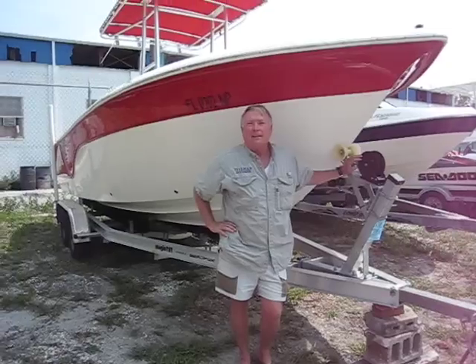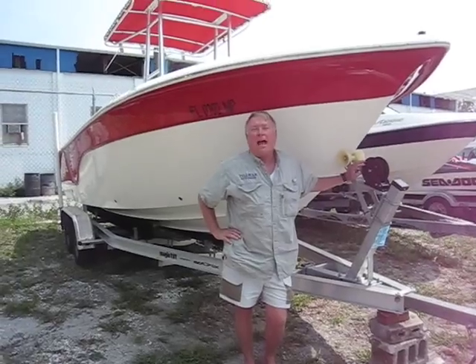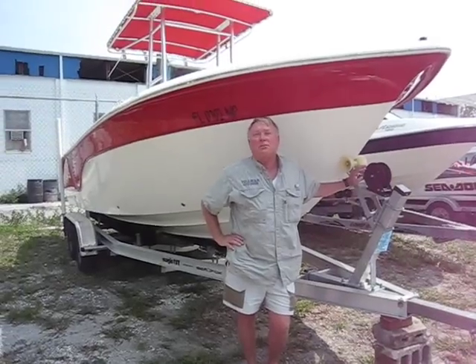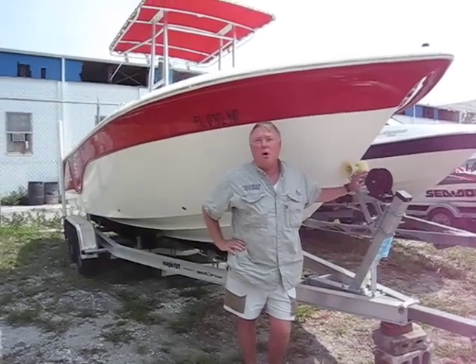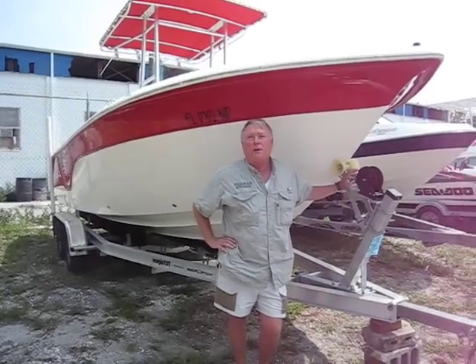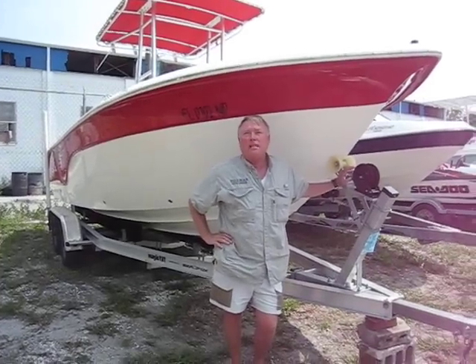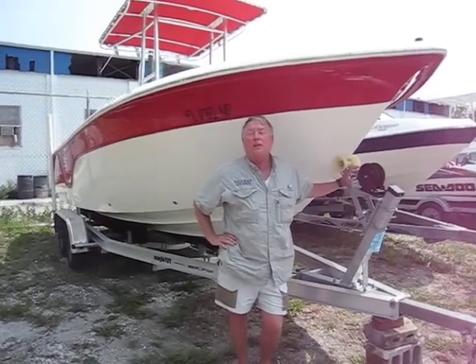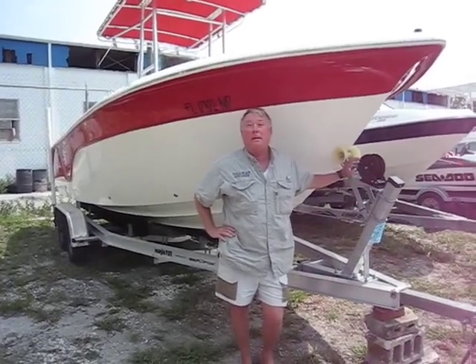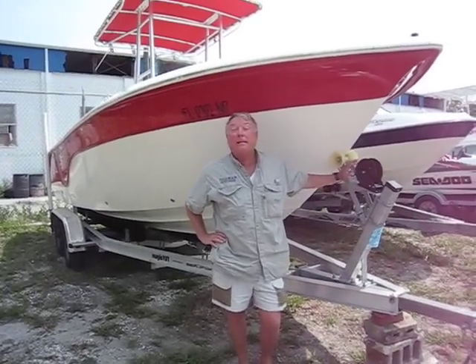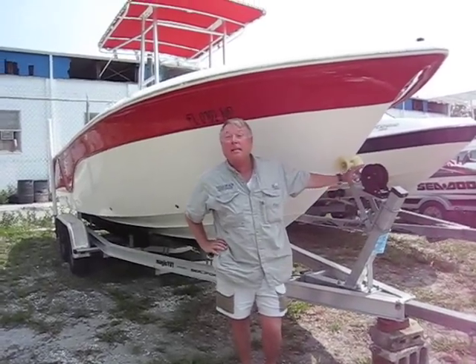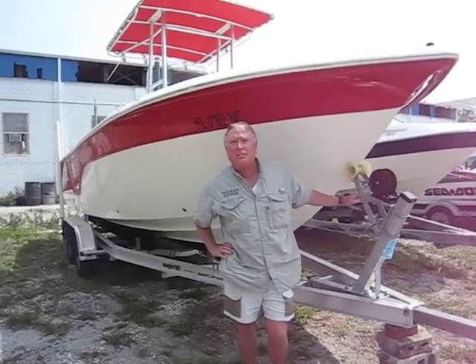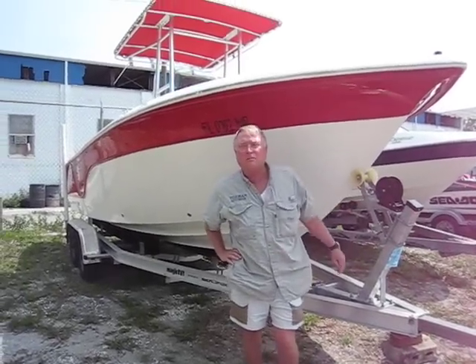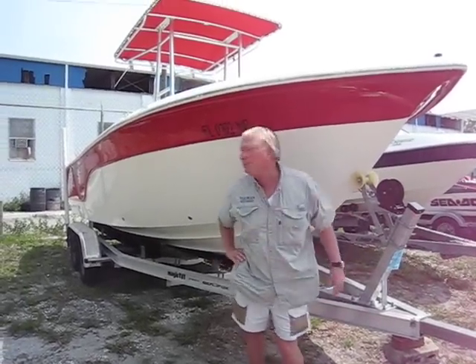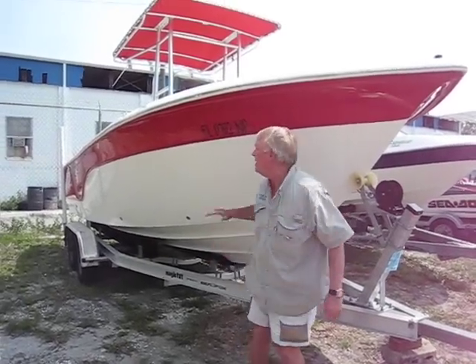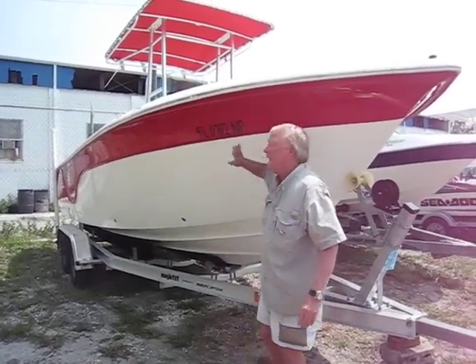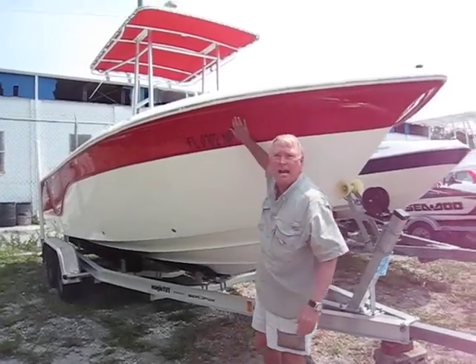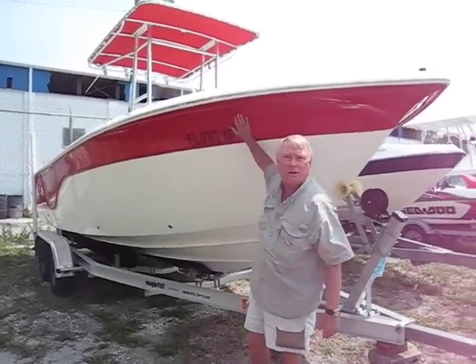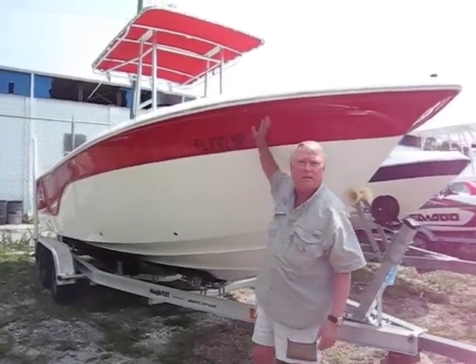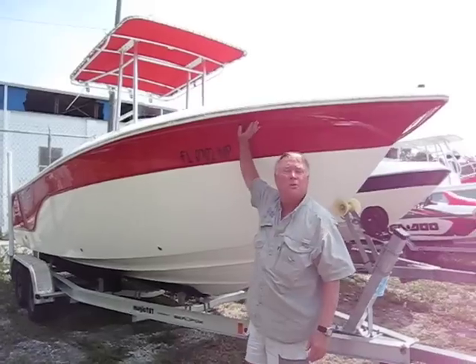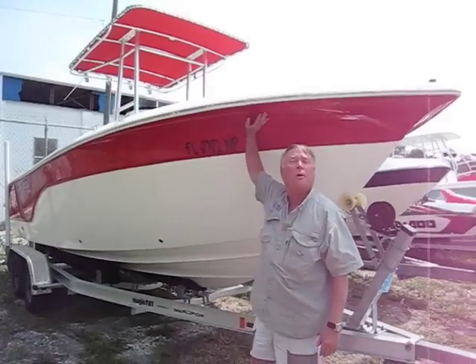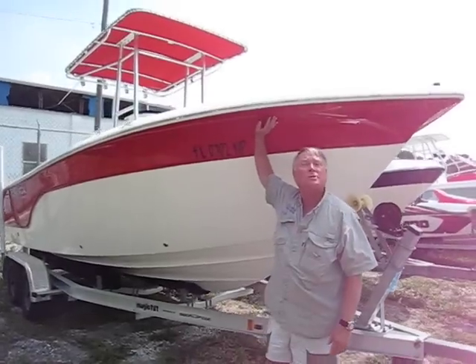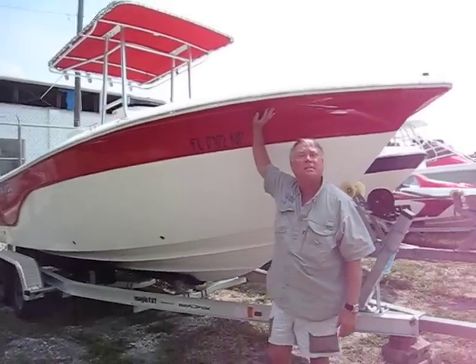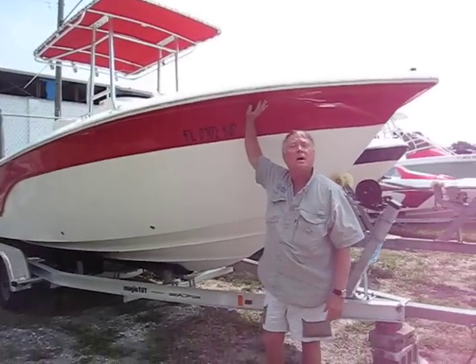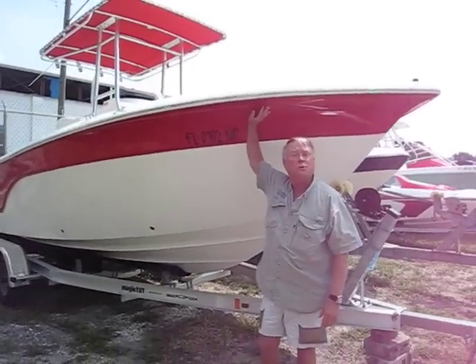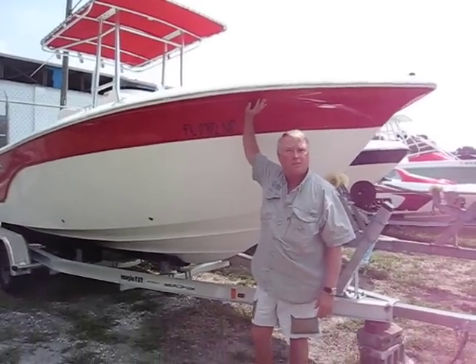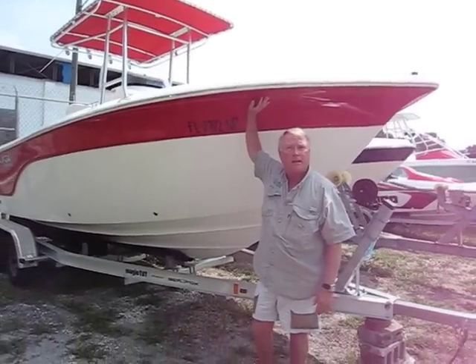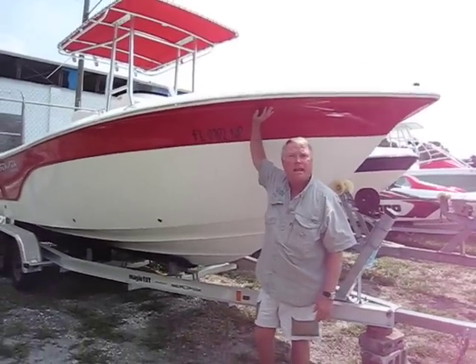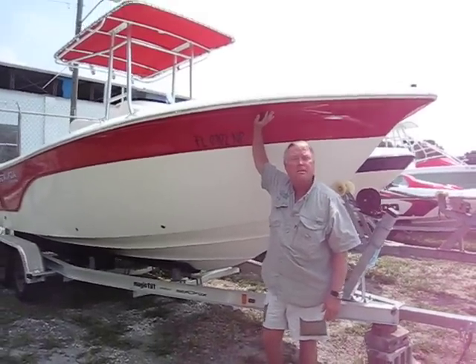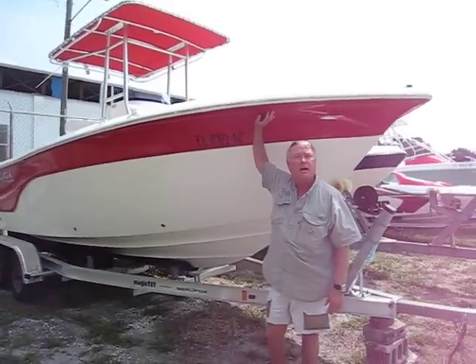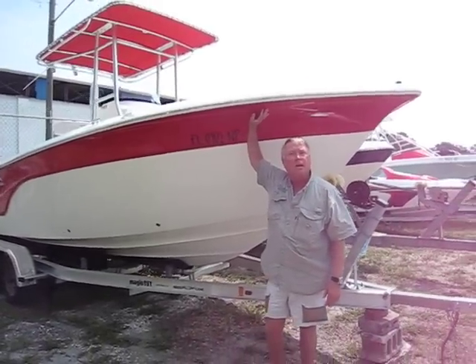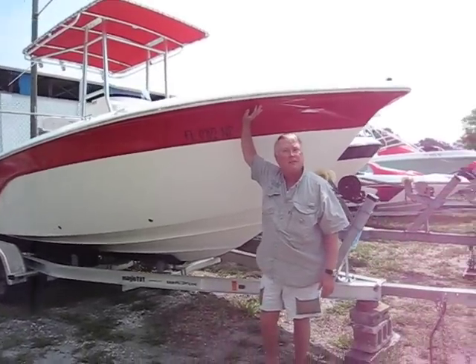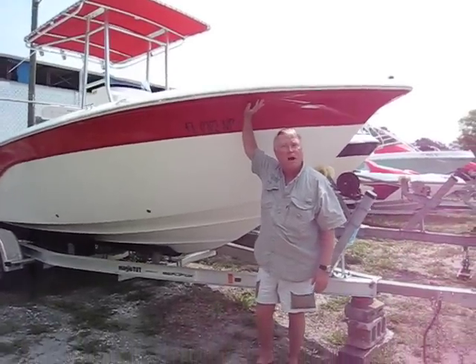Hey, this is your old friend Steve Tillman in the big city of Jacksonville, Florida. And today you're getting ready to steal a 21.6 2008 CFOX.